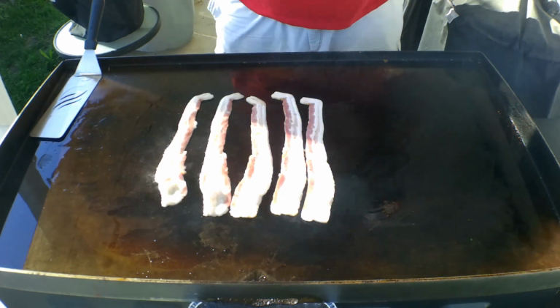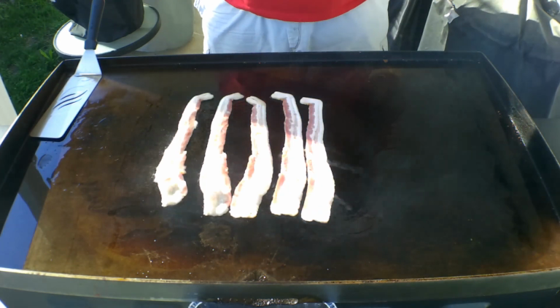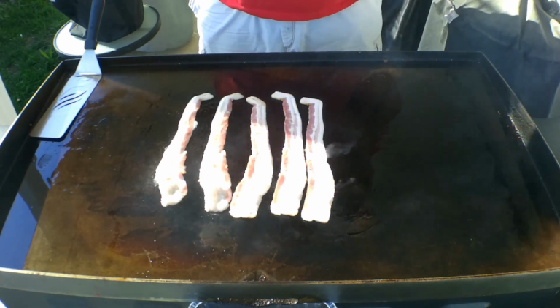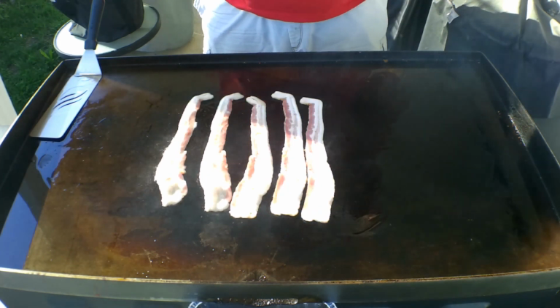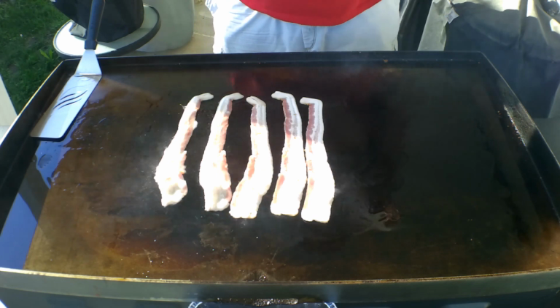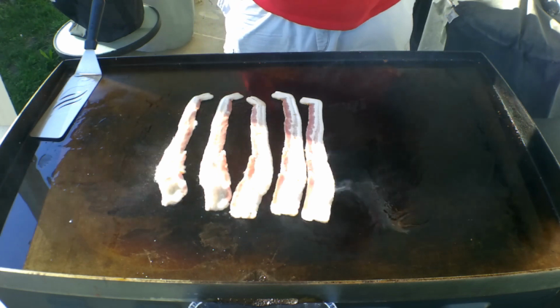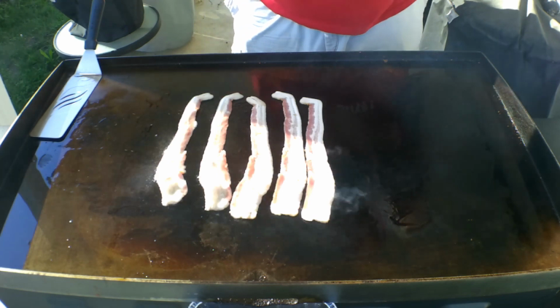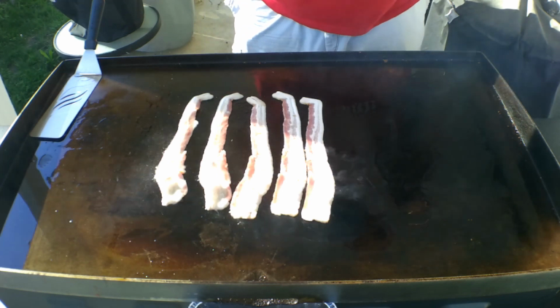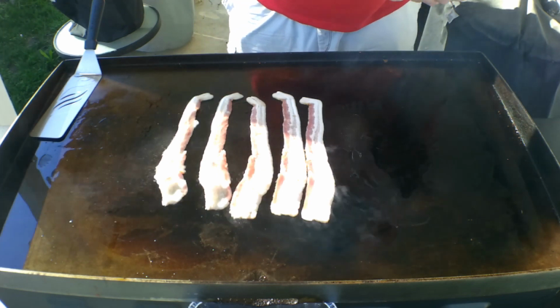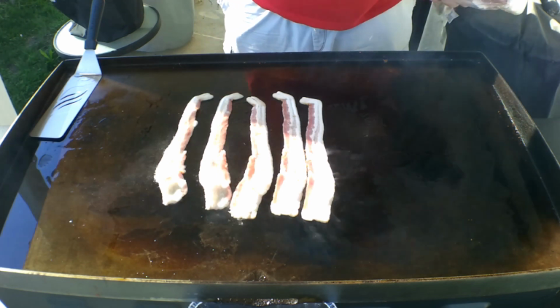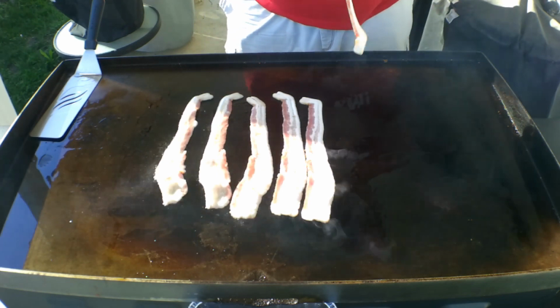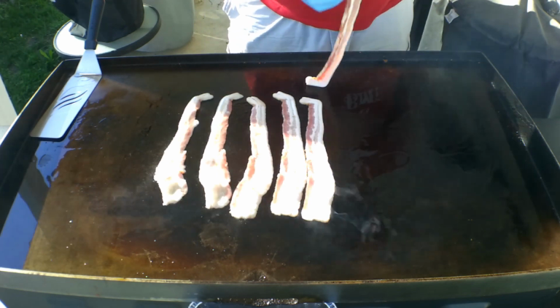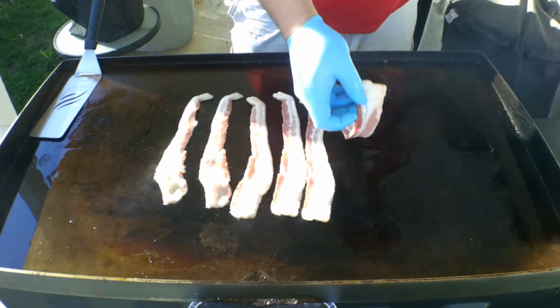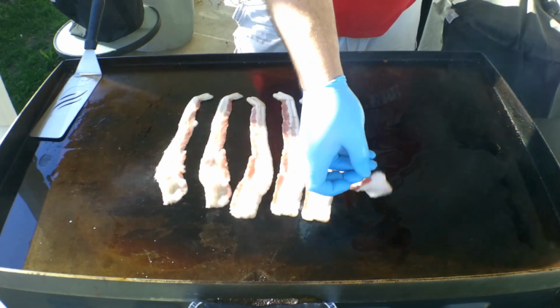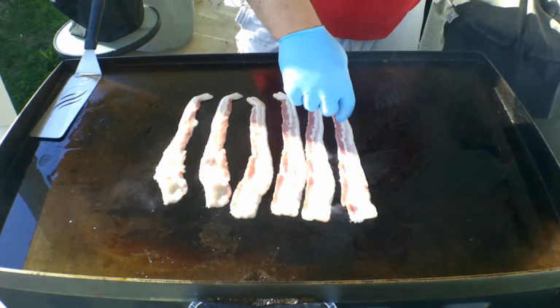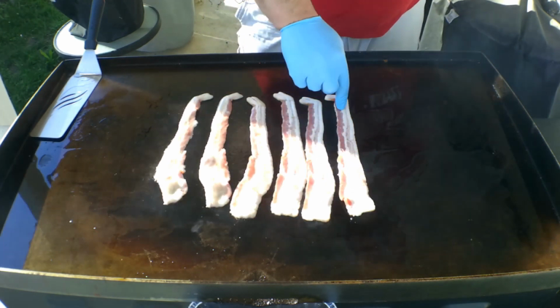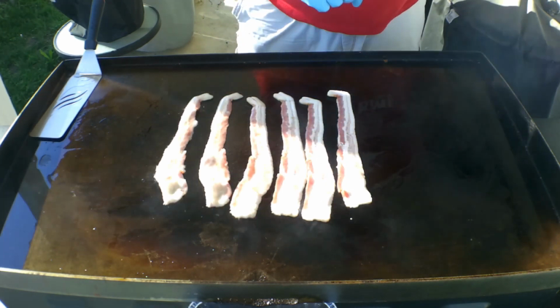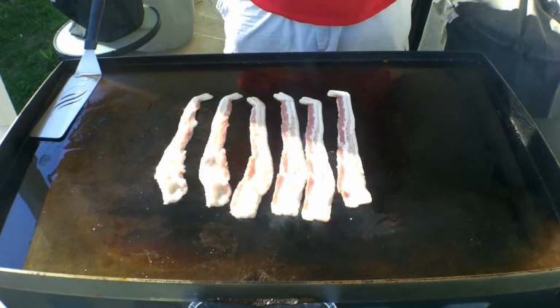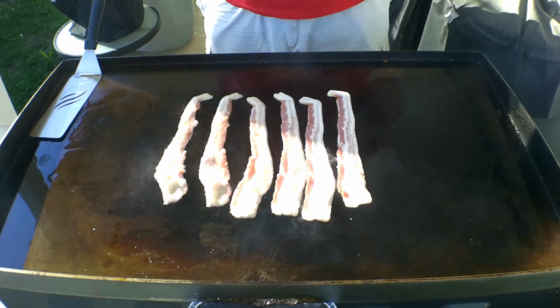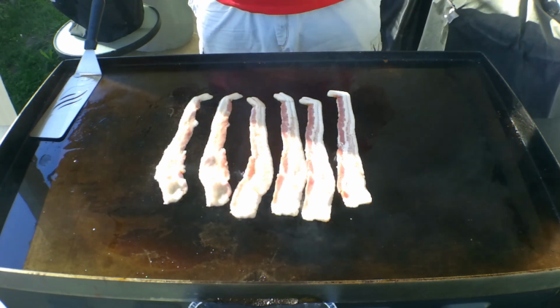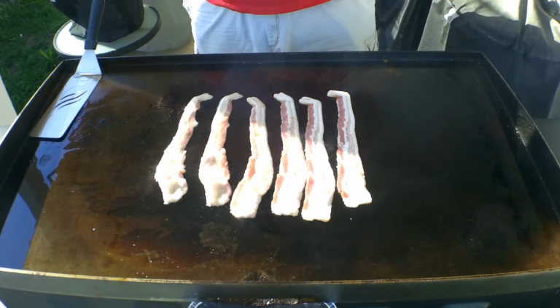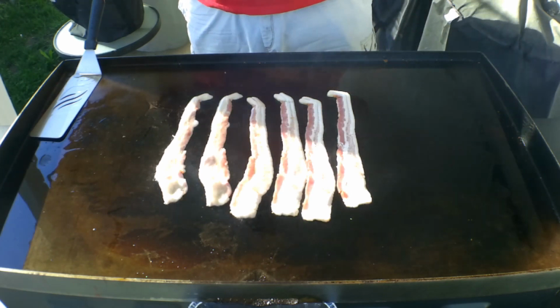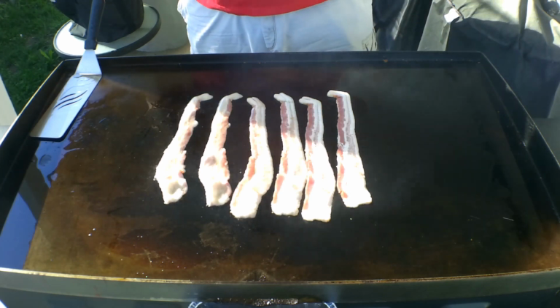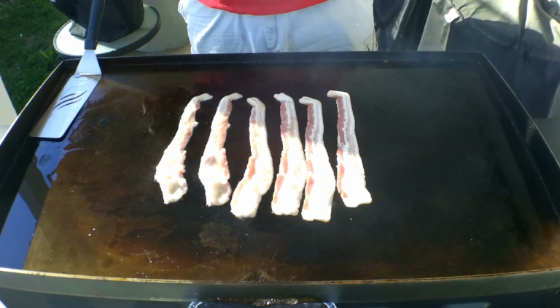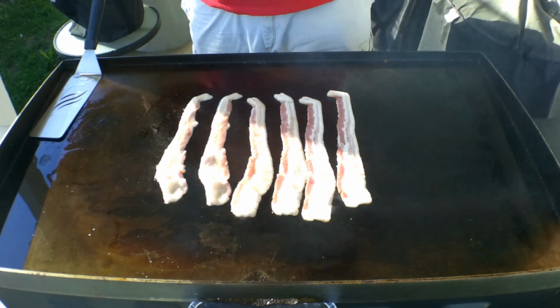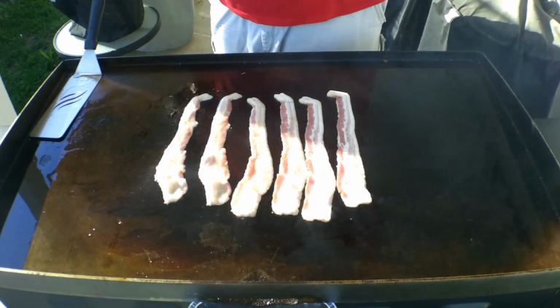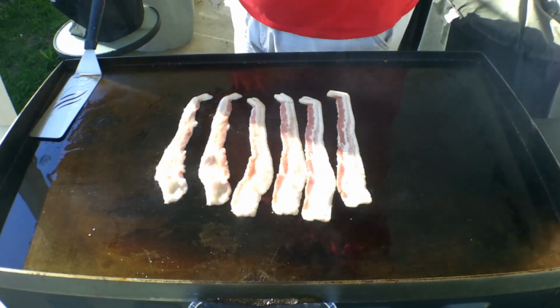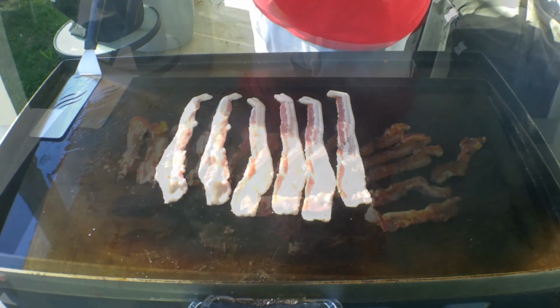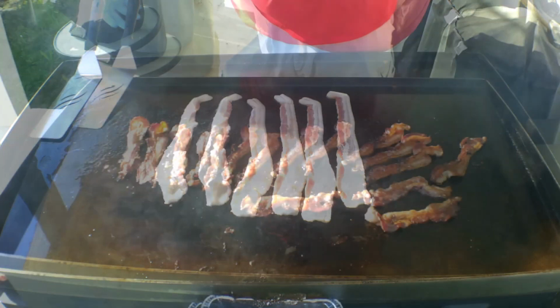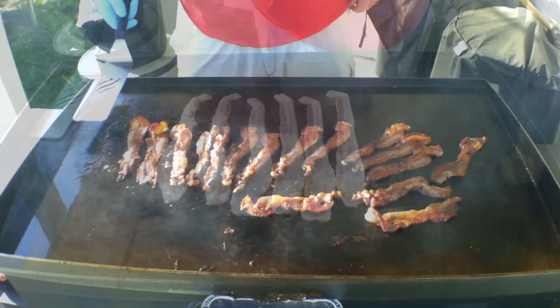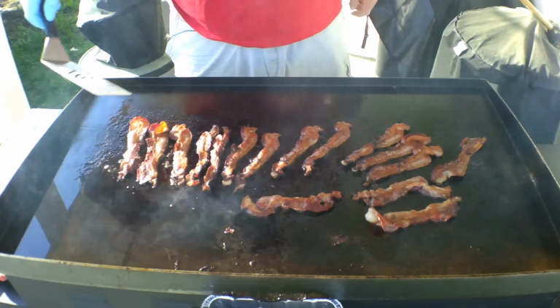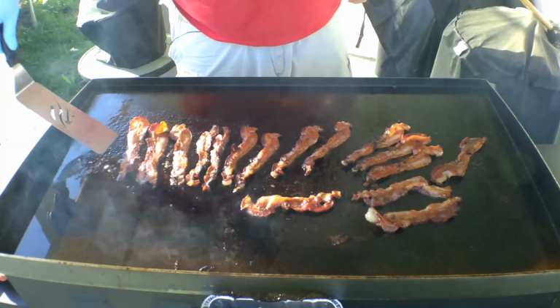Got some cheesy bacon fries. We're gonna have a really interesting burger hopefully. I'm gonna get this going and I will bring you back when we get close to the burger. Bacon is pretty much done.